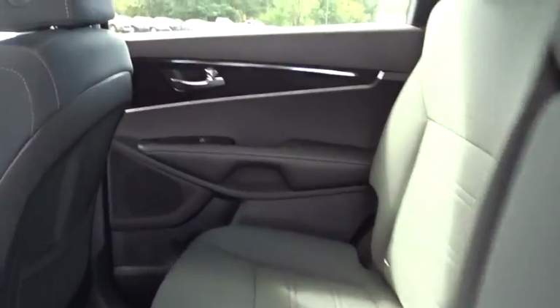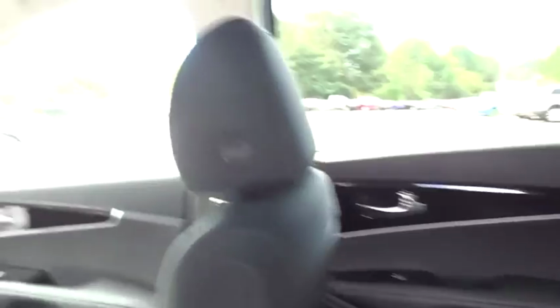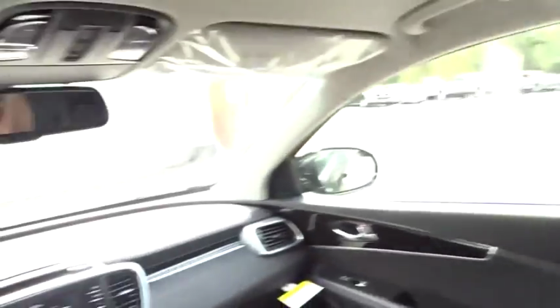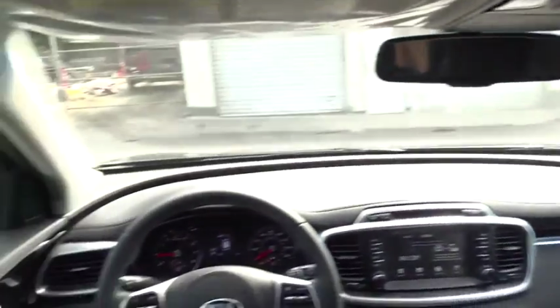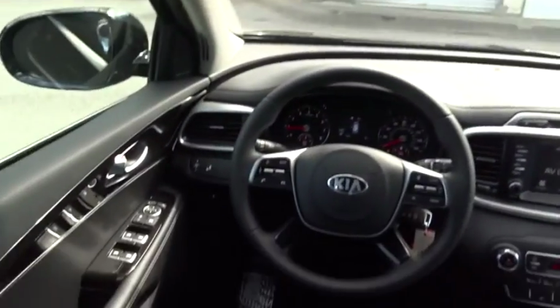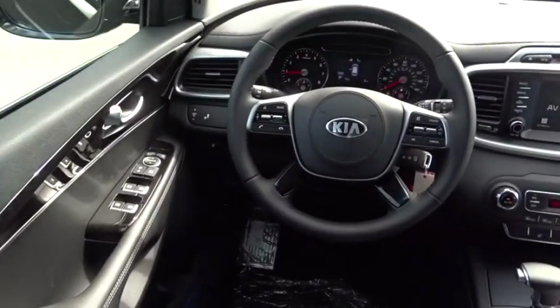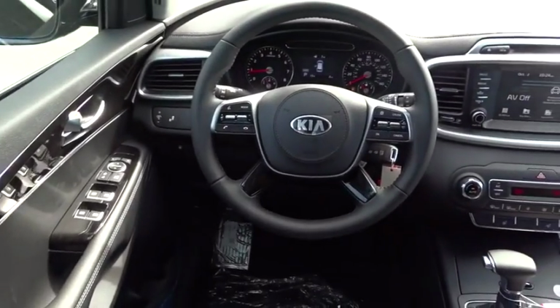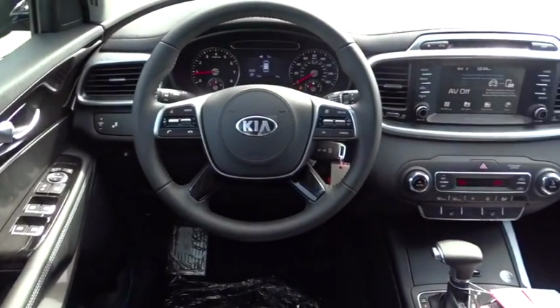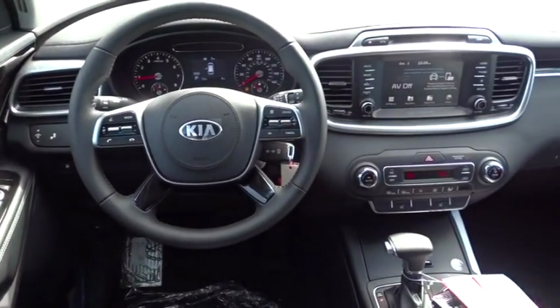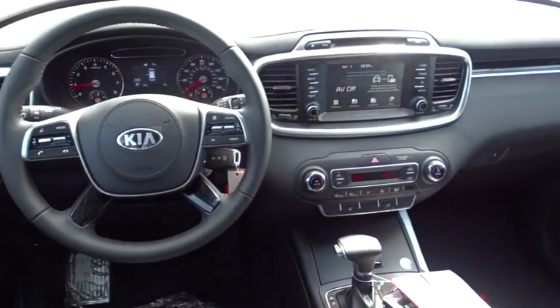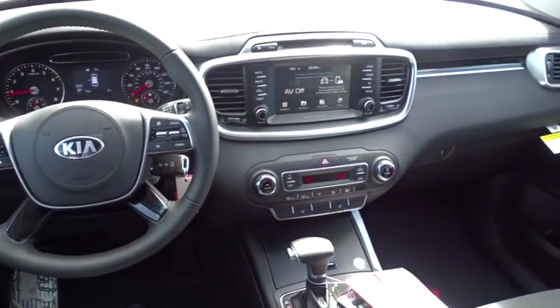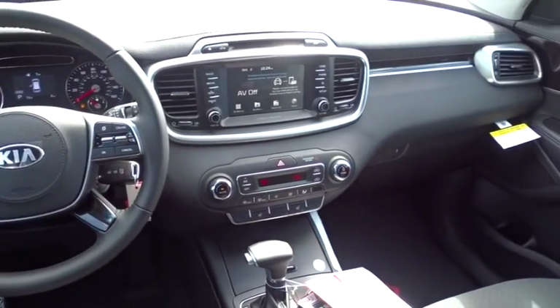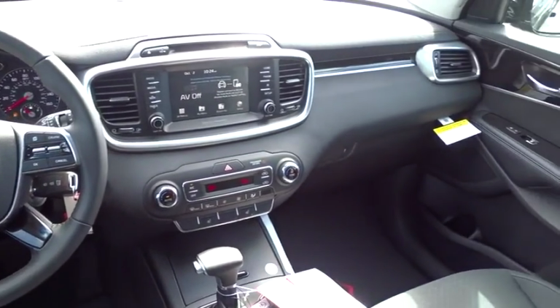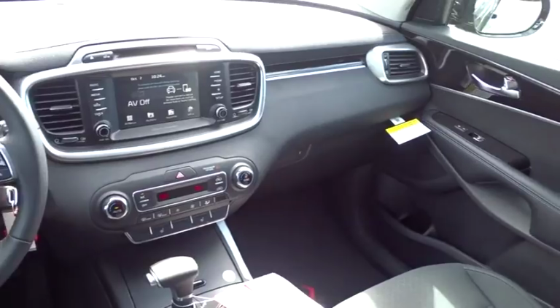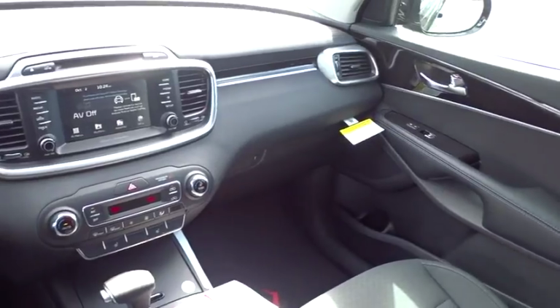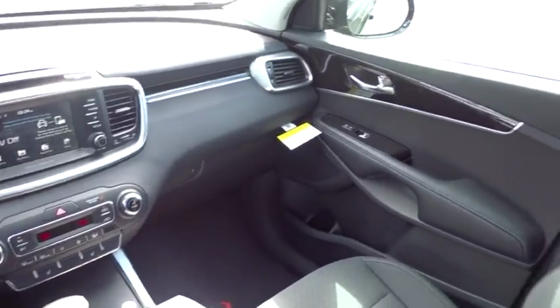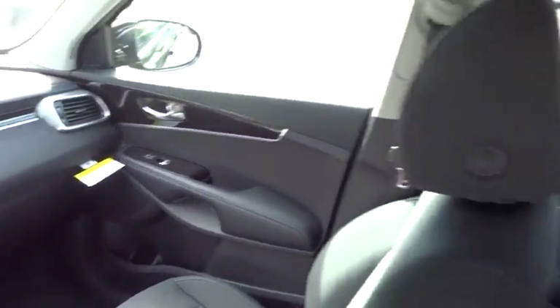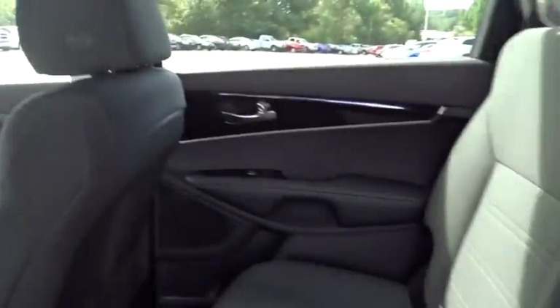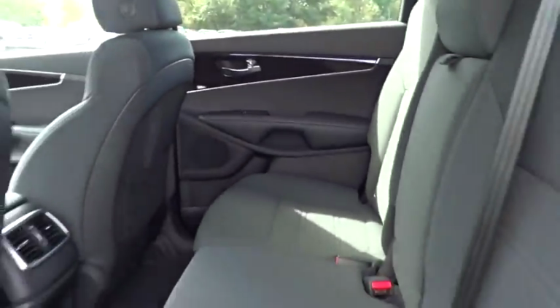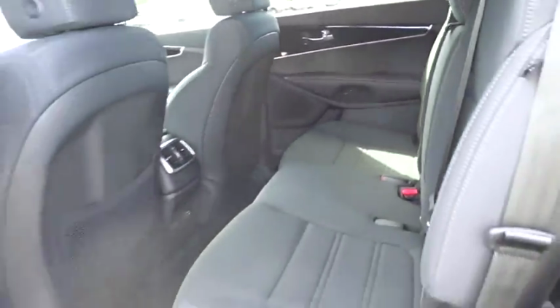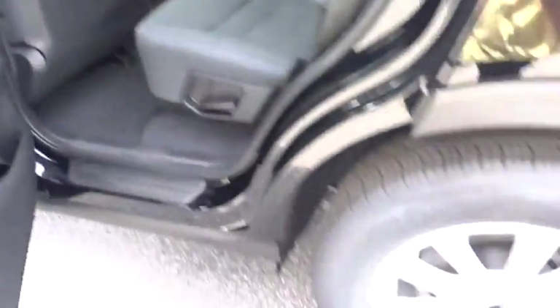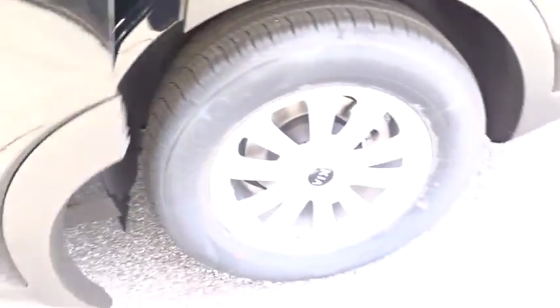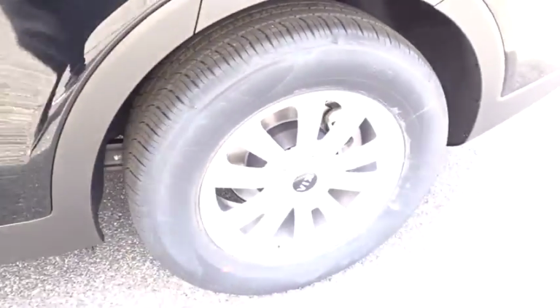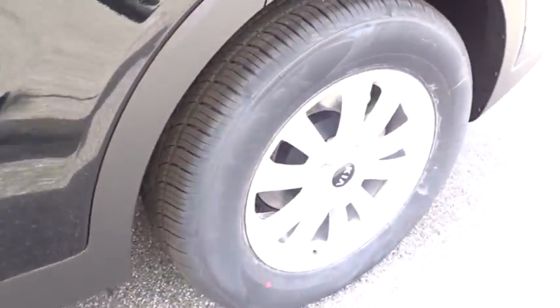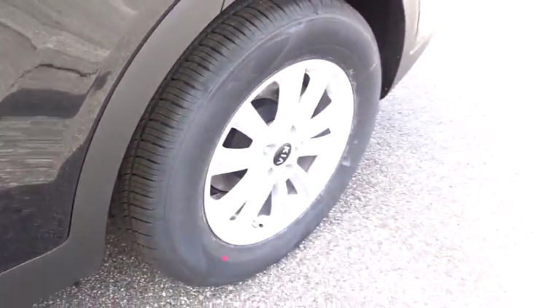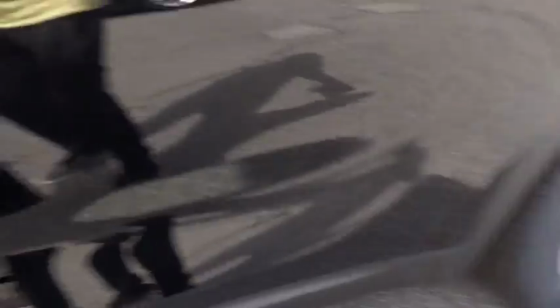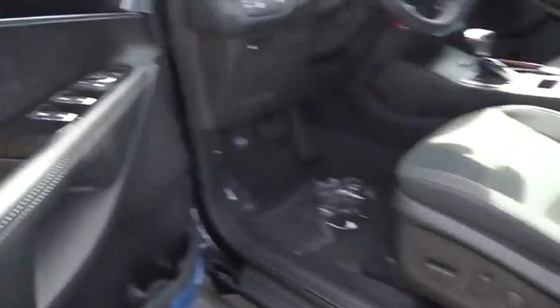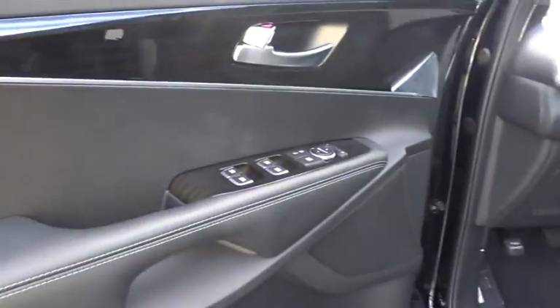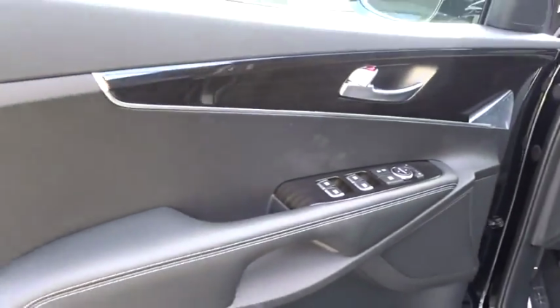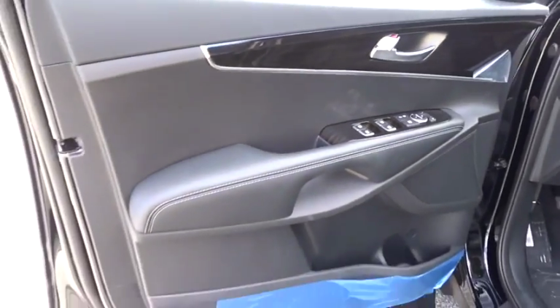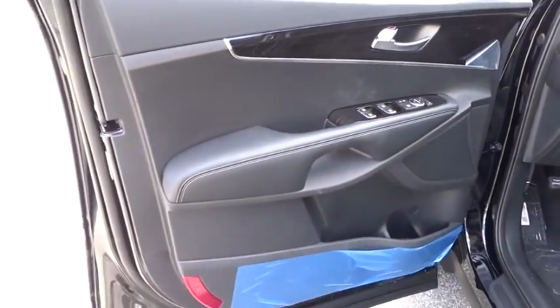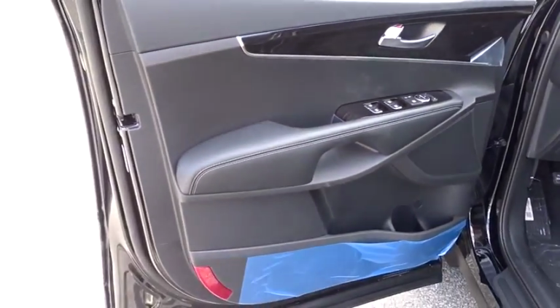Adjustable steering wheel, power steering, four-wheel disc brakes, cruise control, aluminum wheels, hard disk drive media storage, AM FM stereo radio, front wheel drive, rear defrost, power windows, and MP3 player.